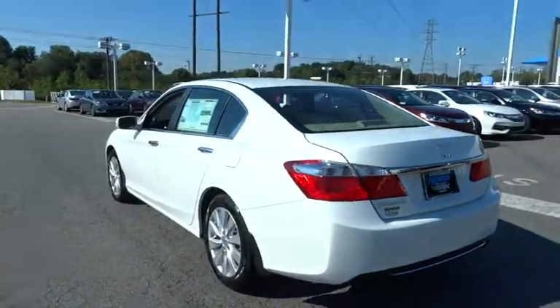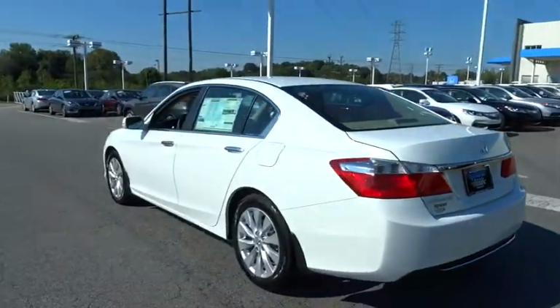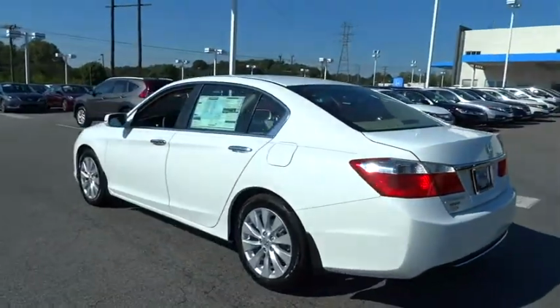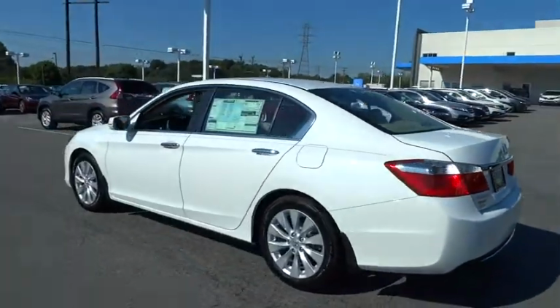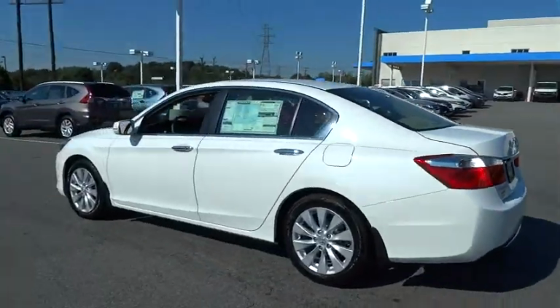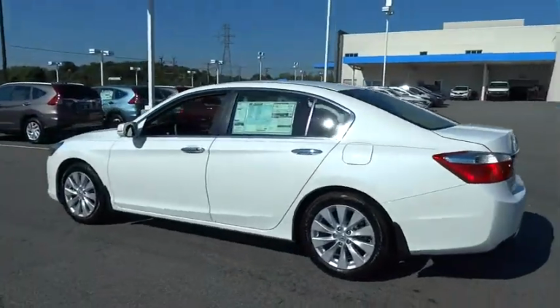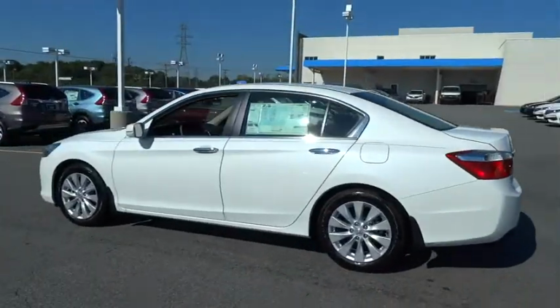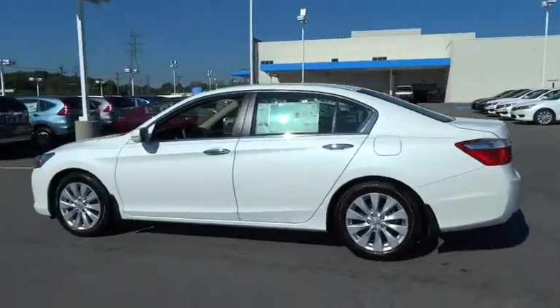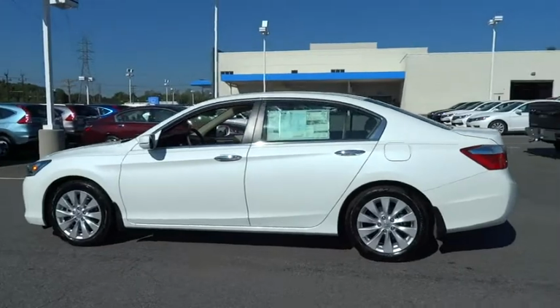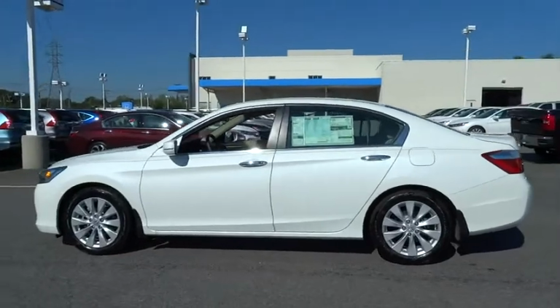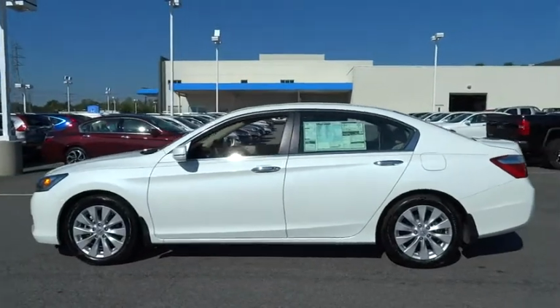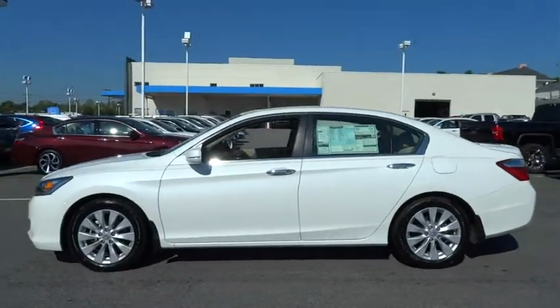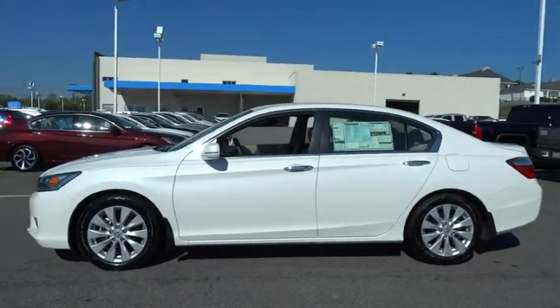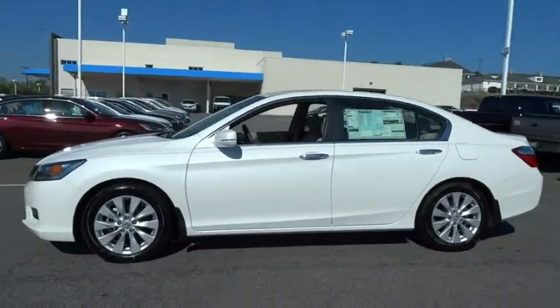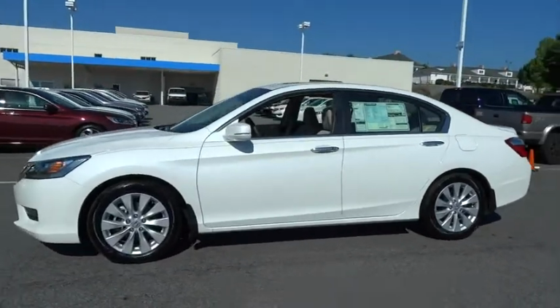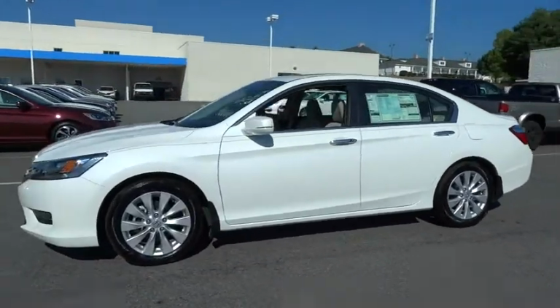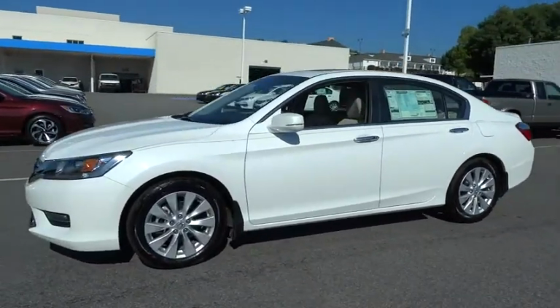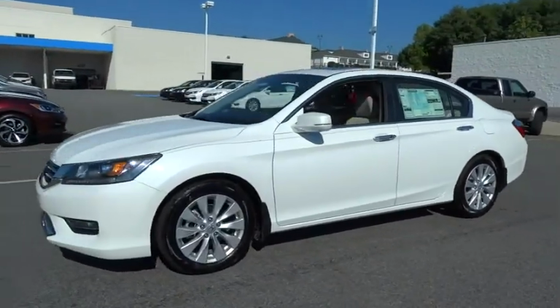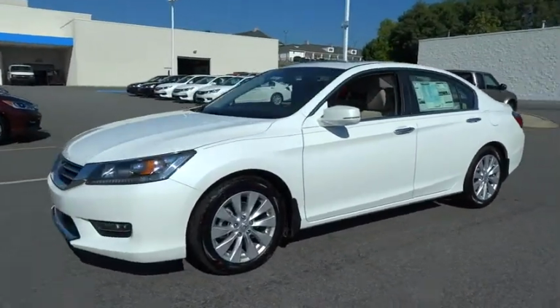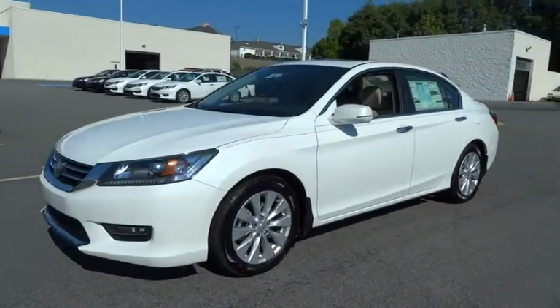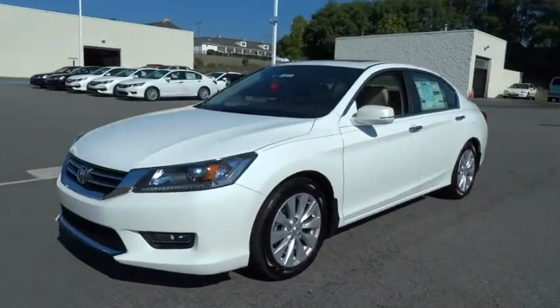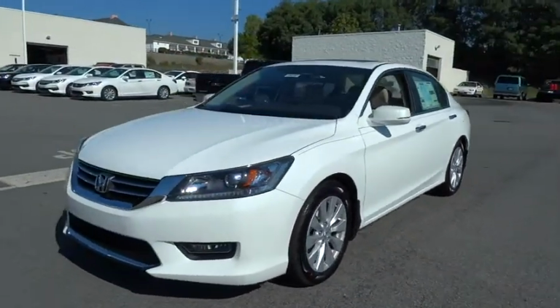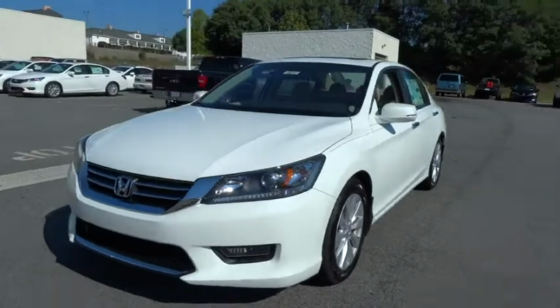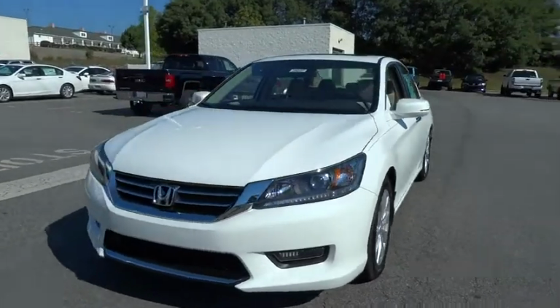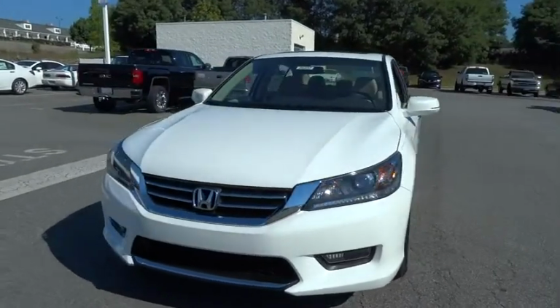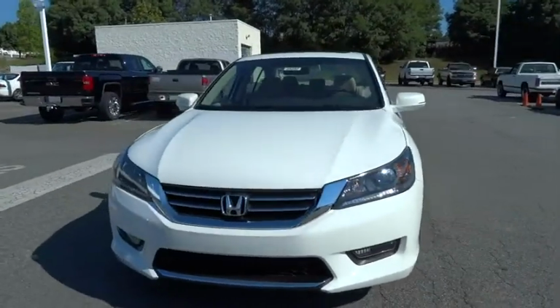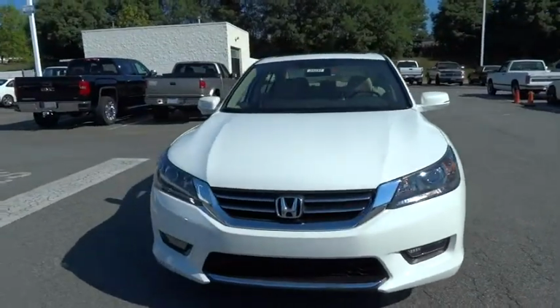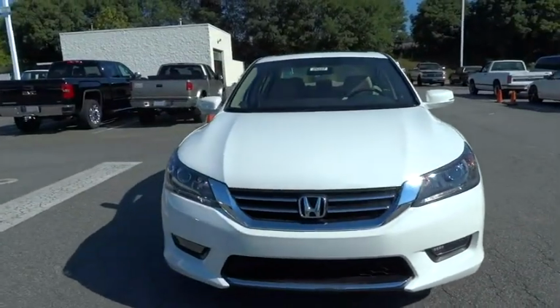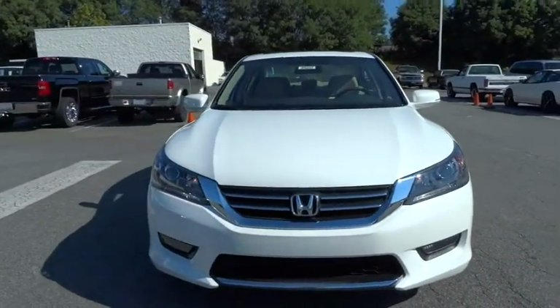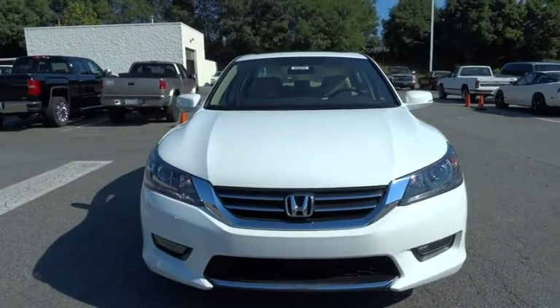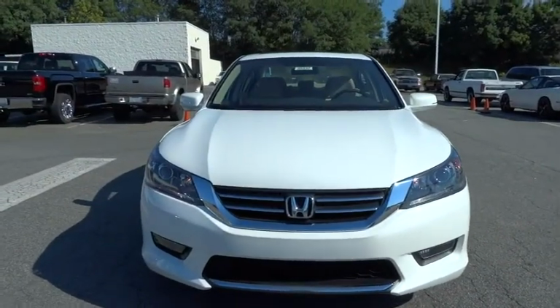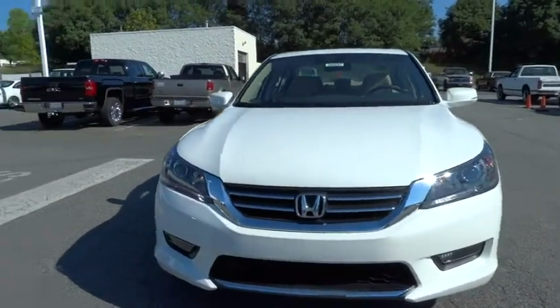Backup camera, keyless entry, Bluetooth, adjustable steering wheel, driver lumbar, driver airbag, power steering, four-wheel ABS, aluminum wheels, four-wheel disc brakes.